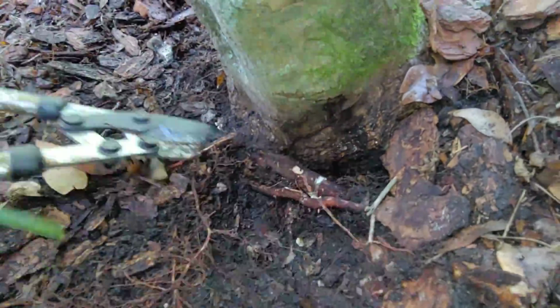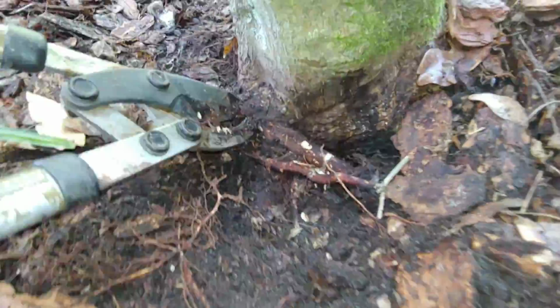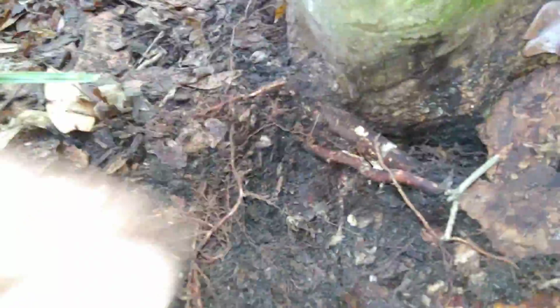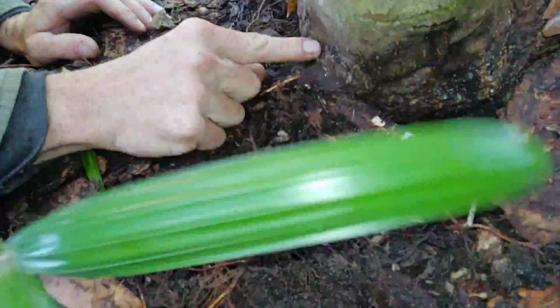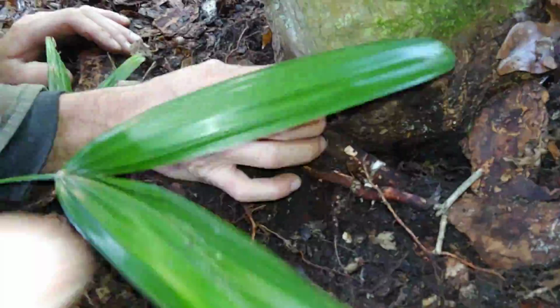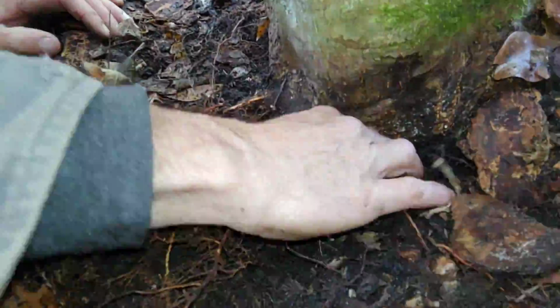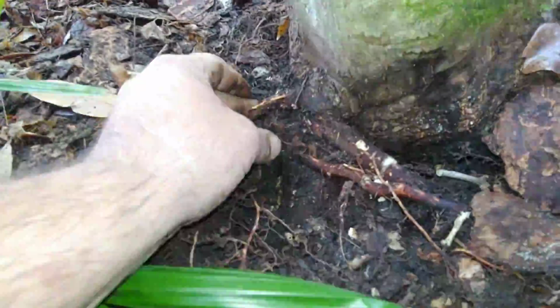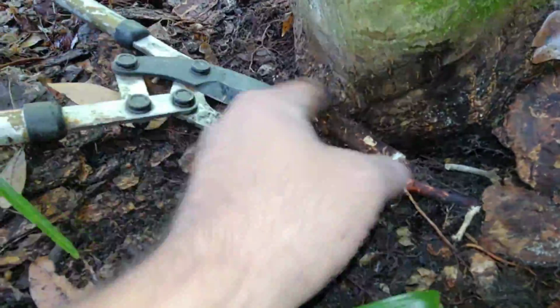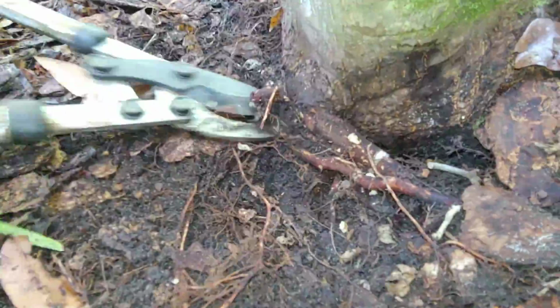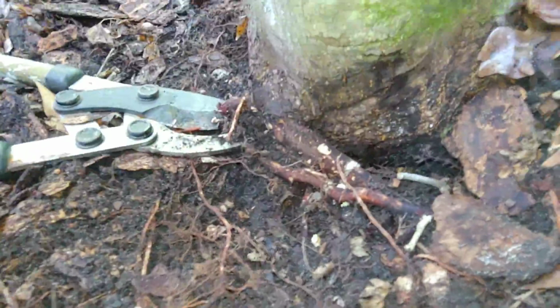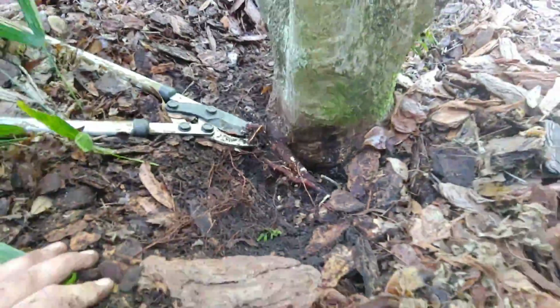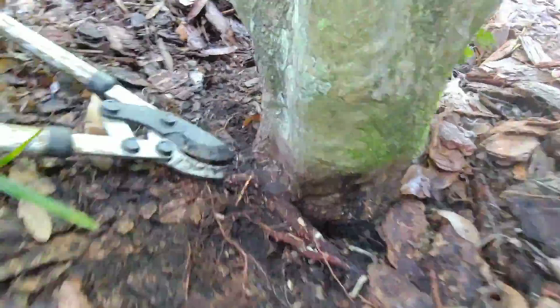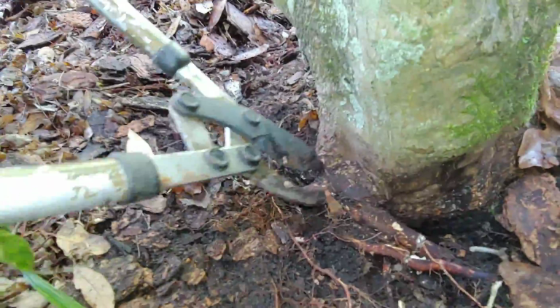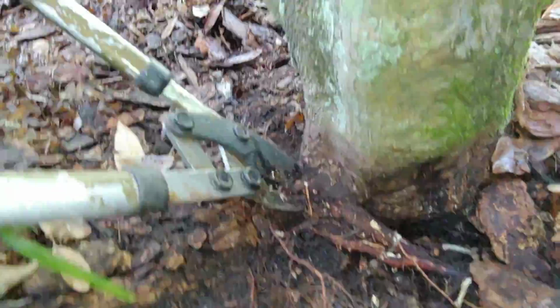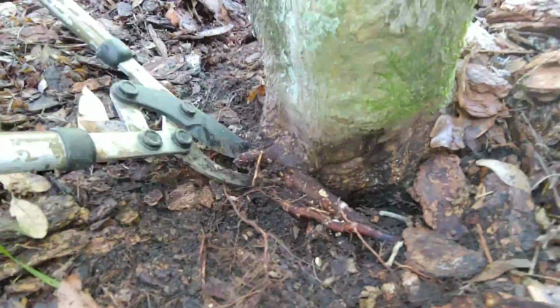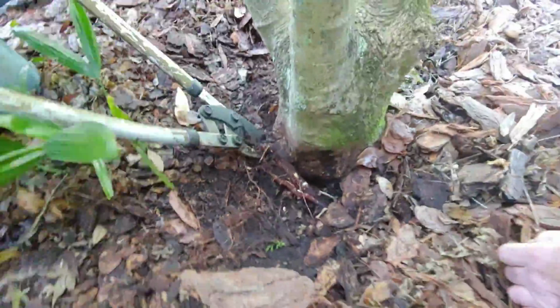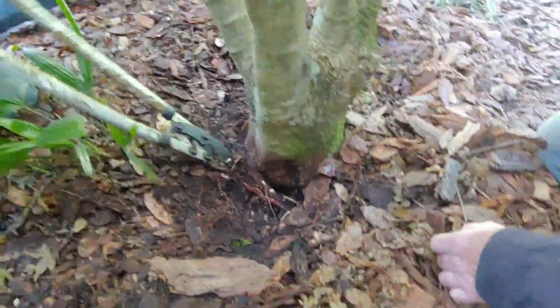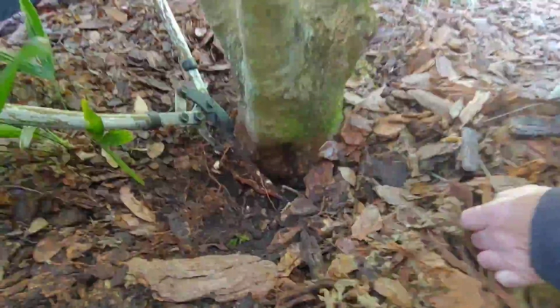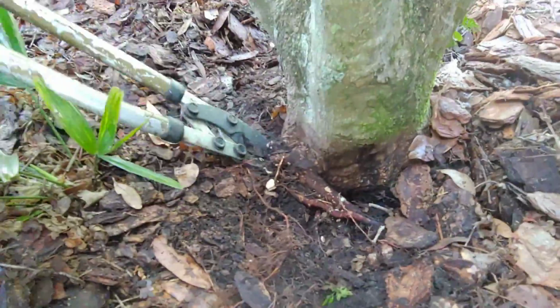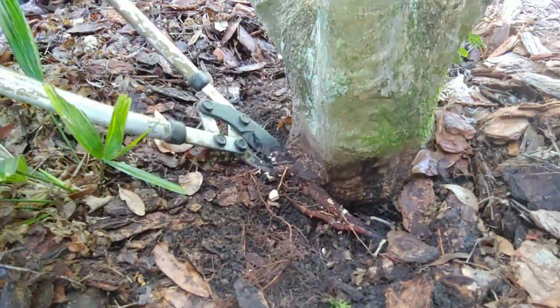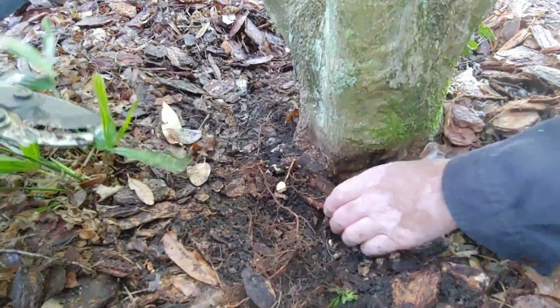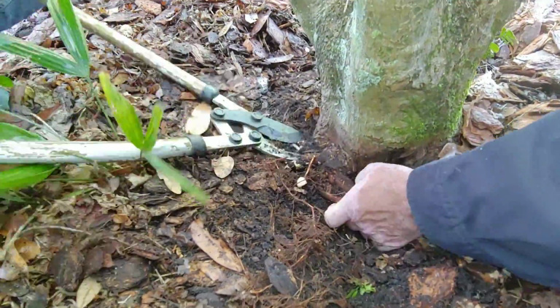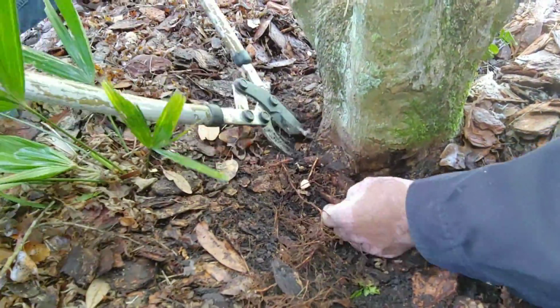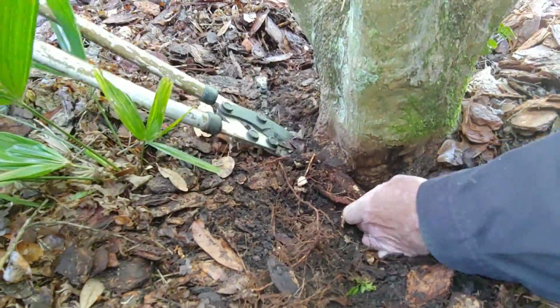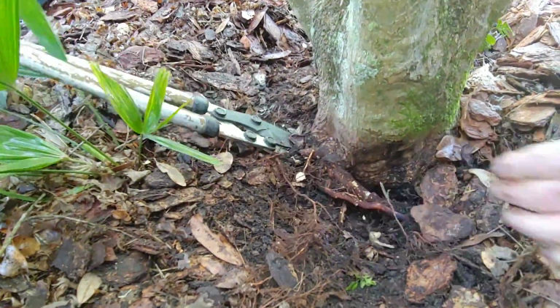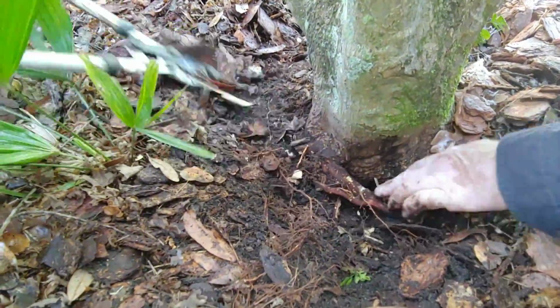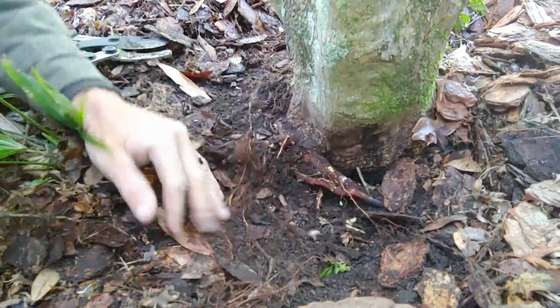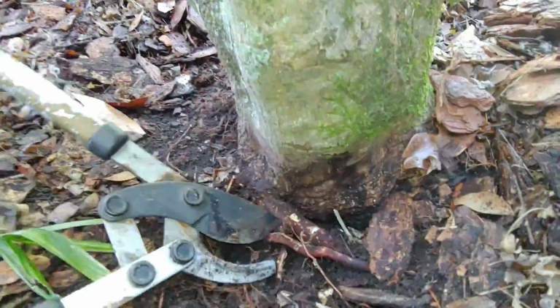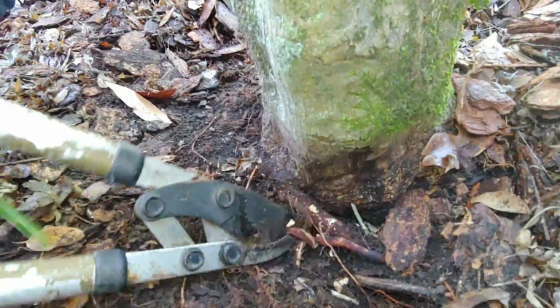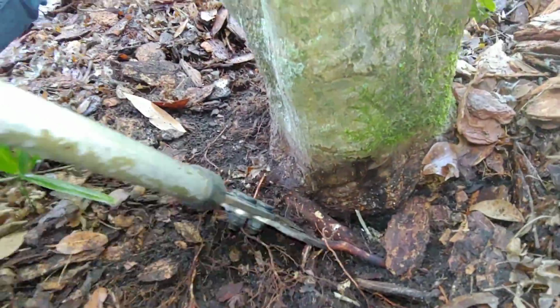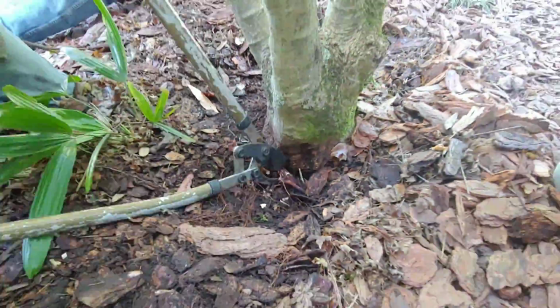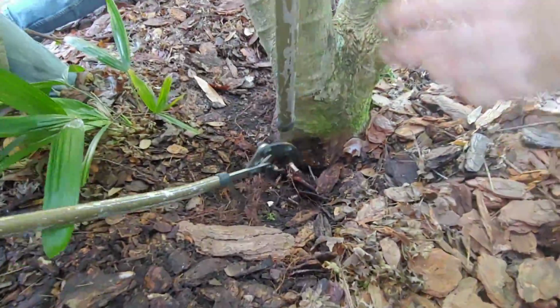Hopefully this will have no effect on the stem that is girdled — or at least not a negative effect. Hopefully this will allow the stem to then be able to expand and fill in the little bit of room it does have next to these other three stems.